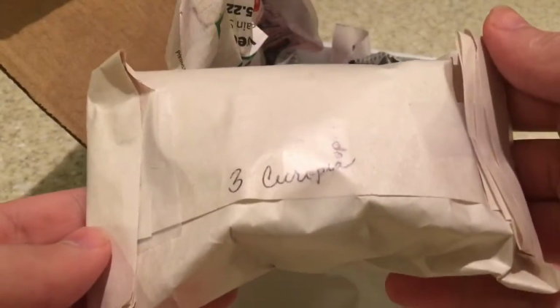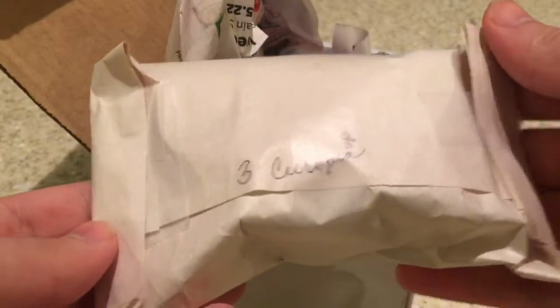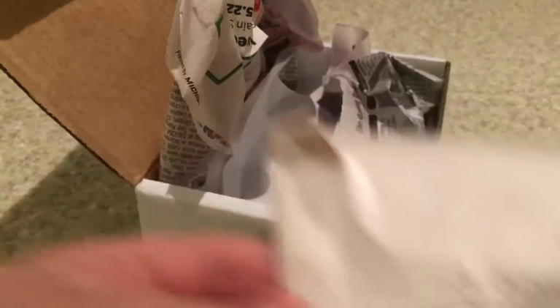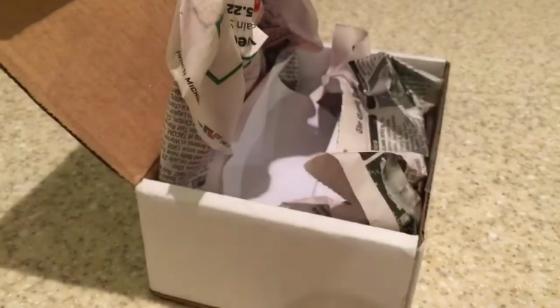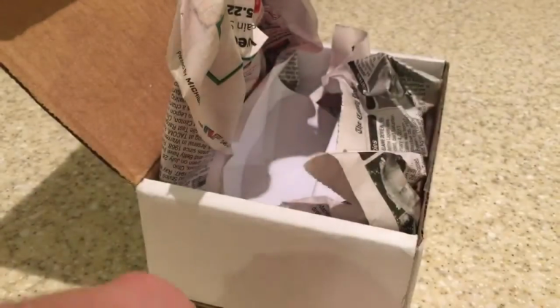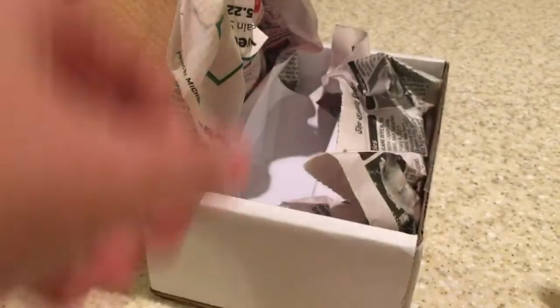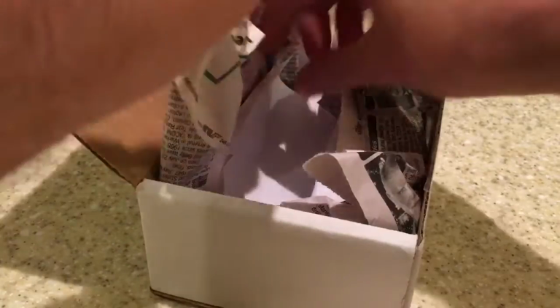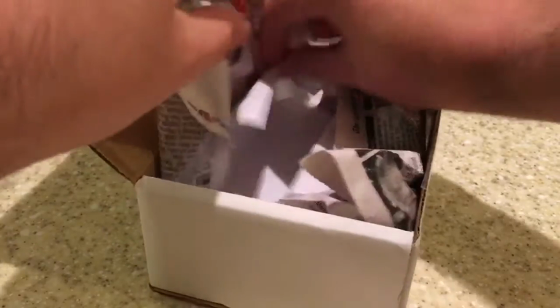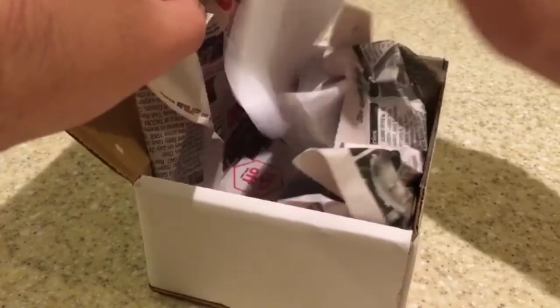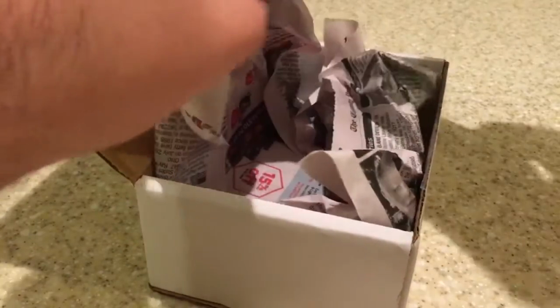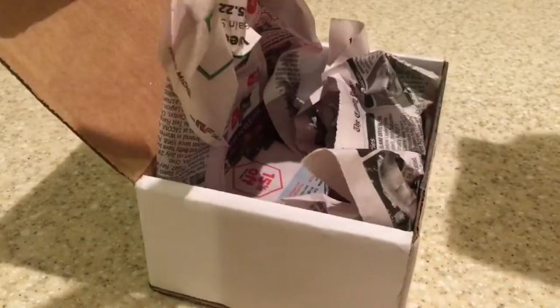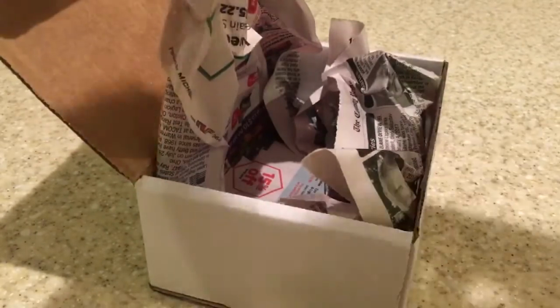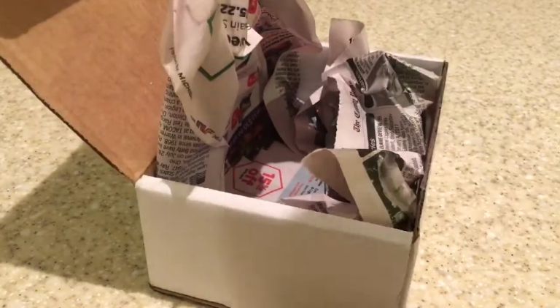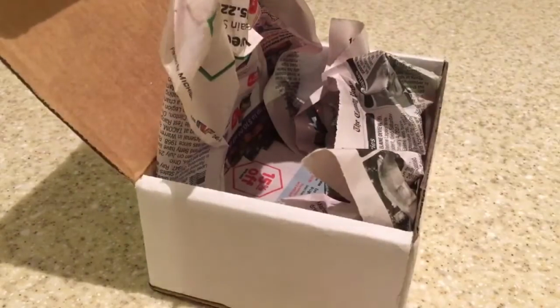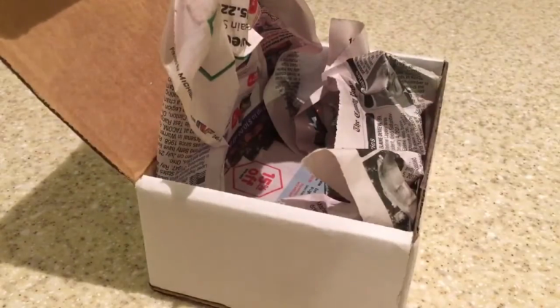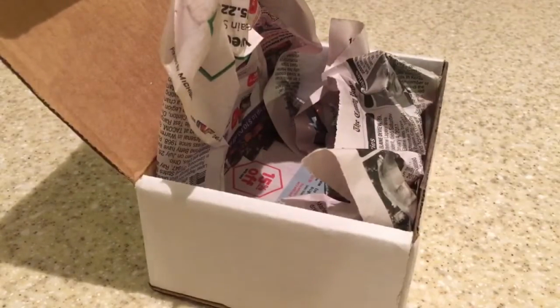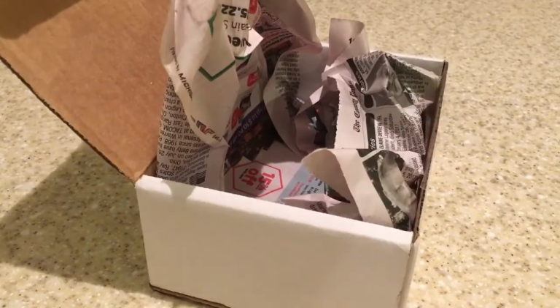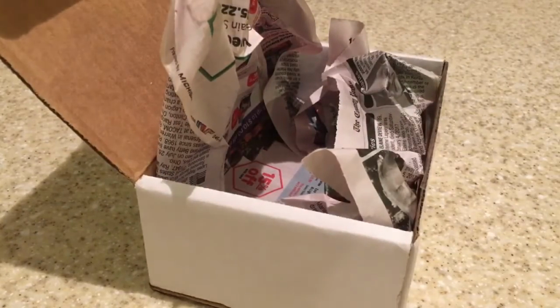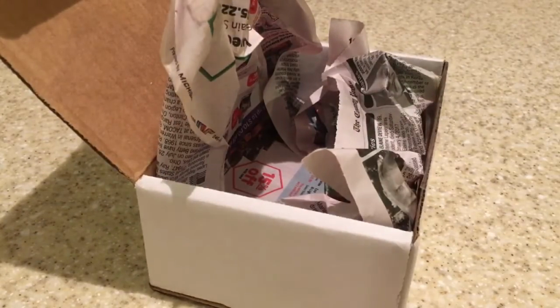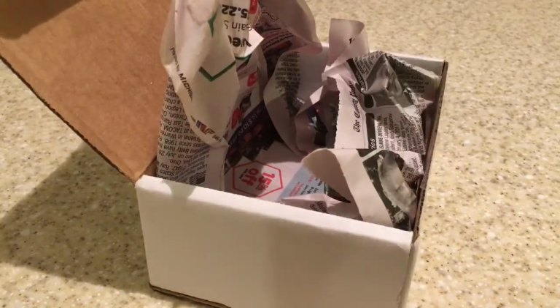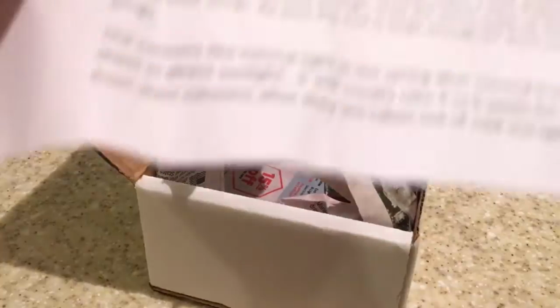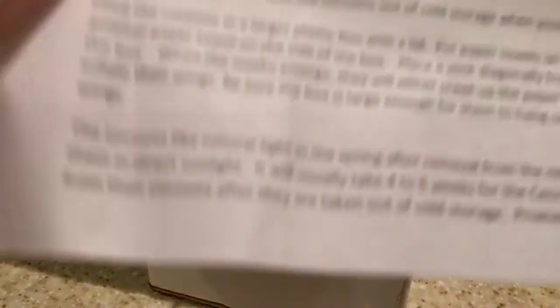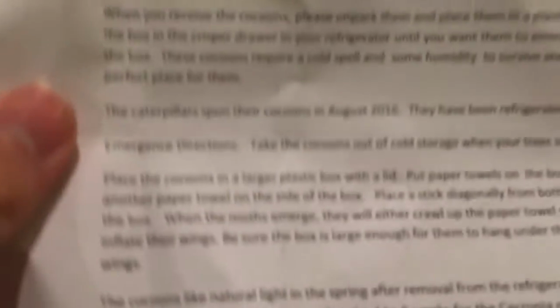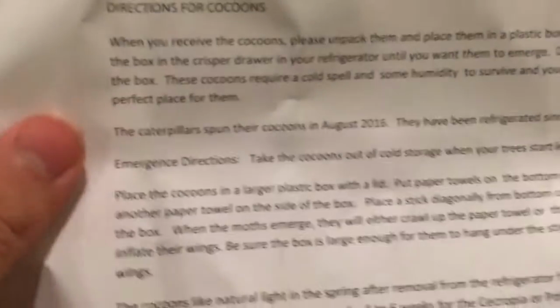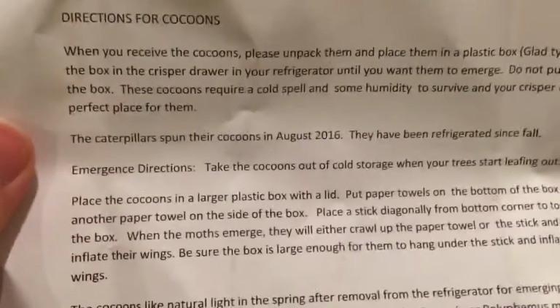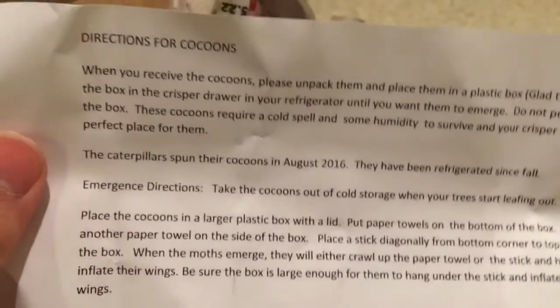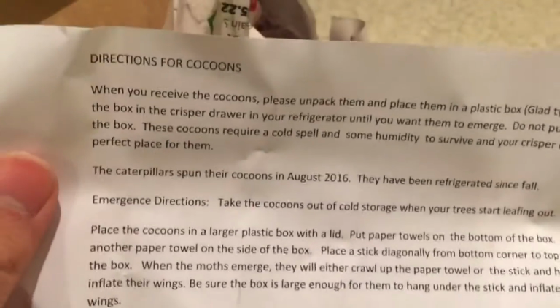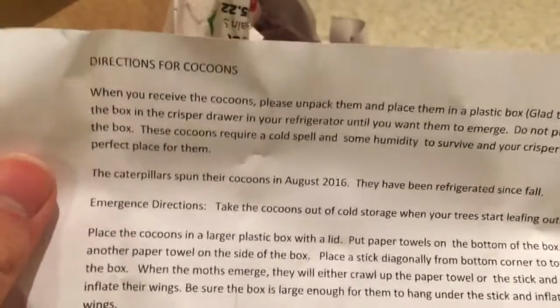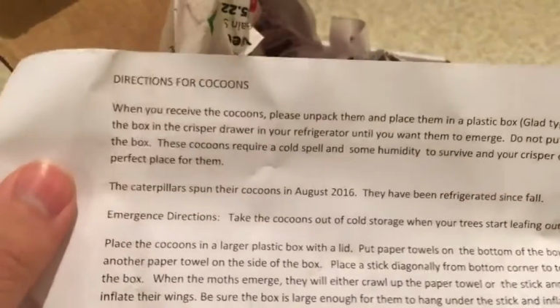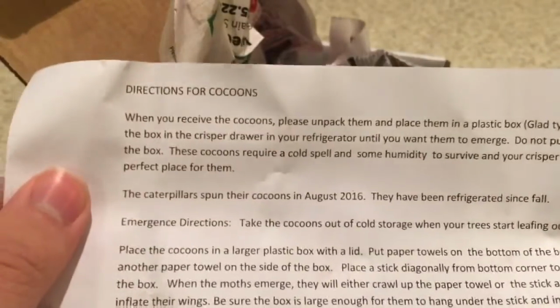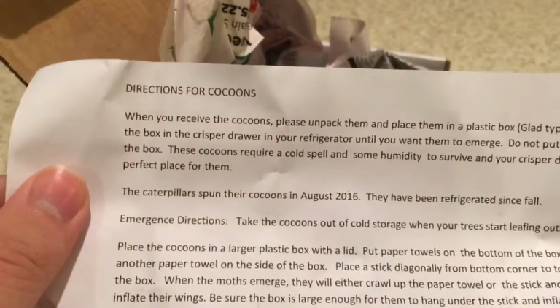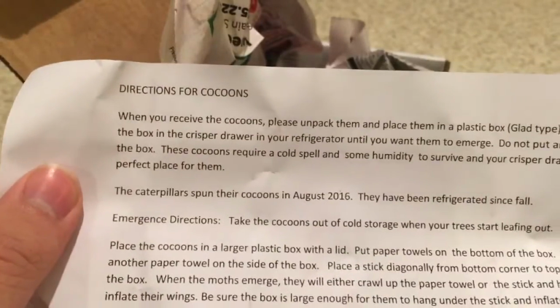Let's see what they look like. Very nice. There's a receipt — or a care sheet. All right, it's a care sheet. Awesome. So, caring for the cocoons.